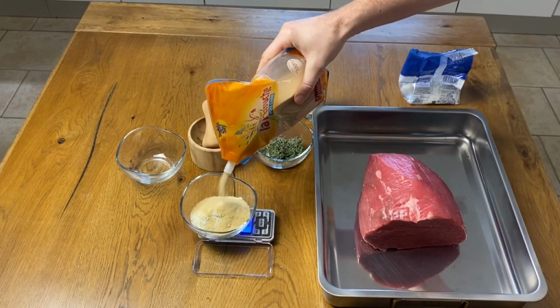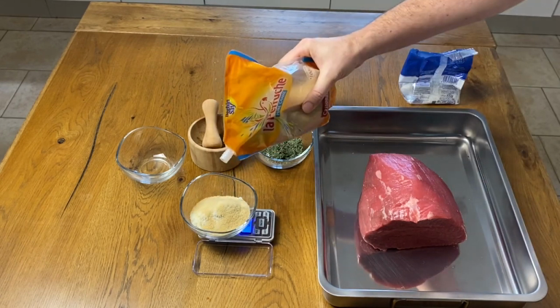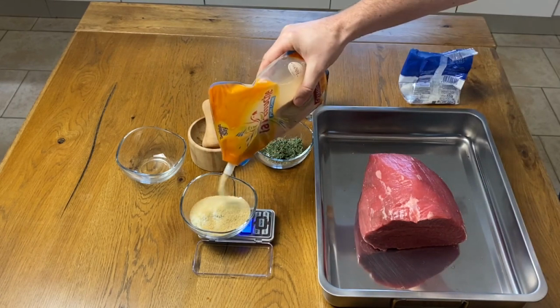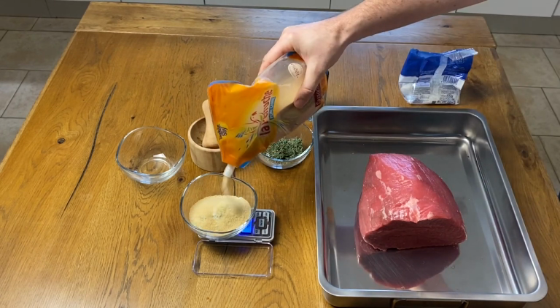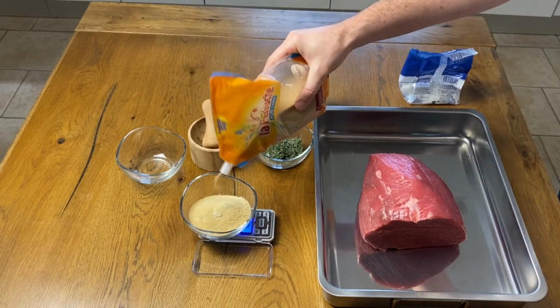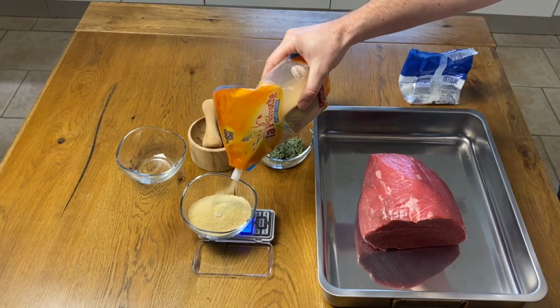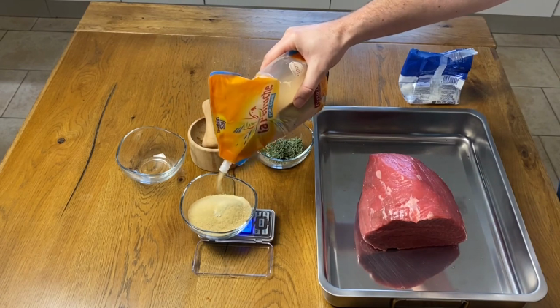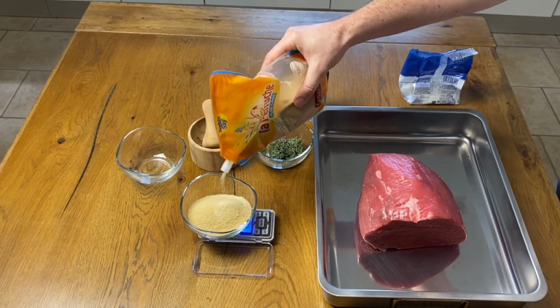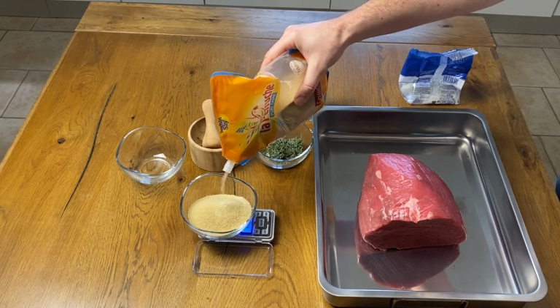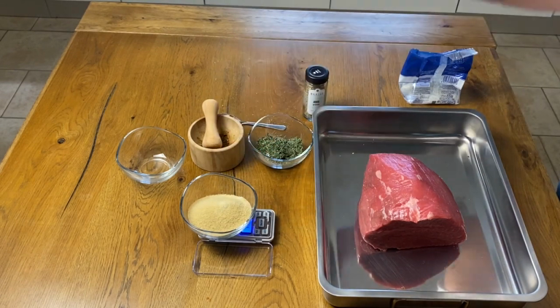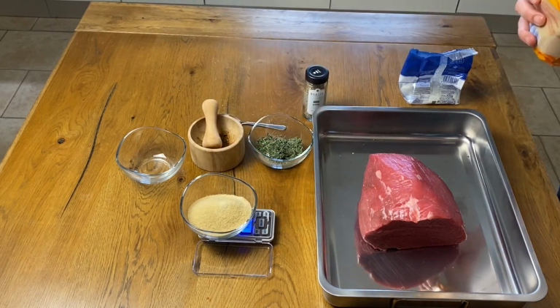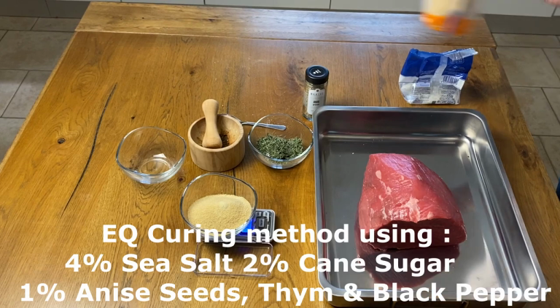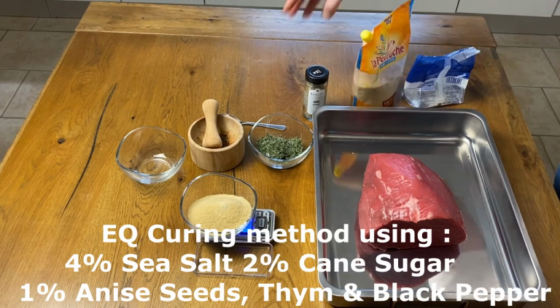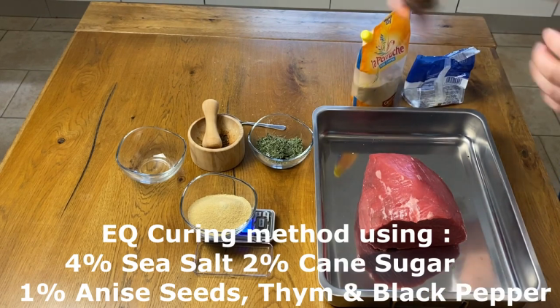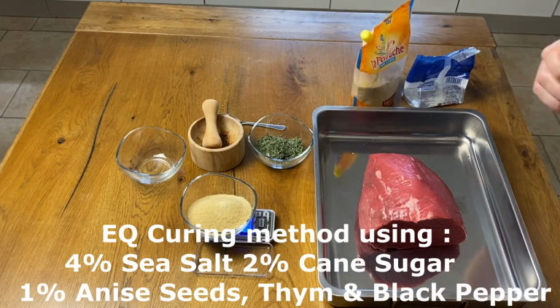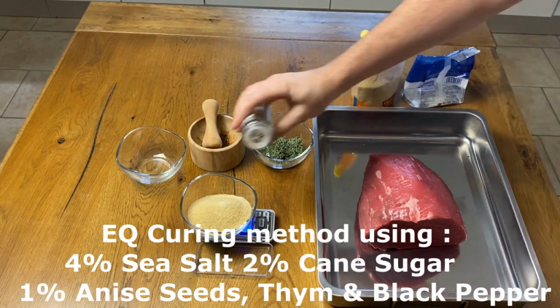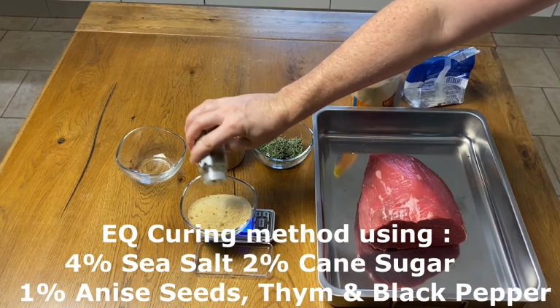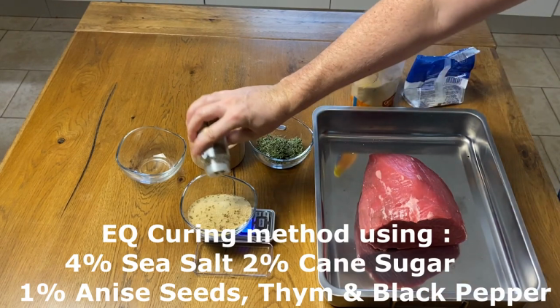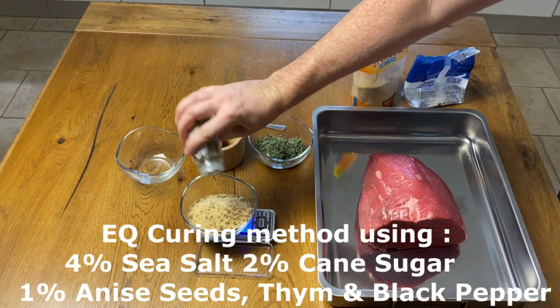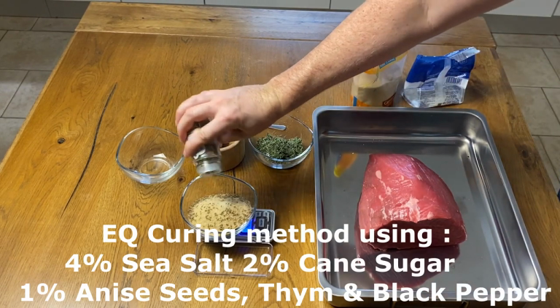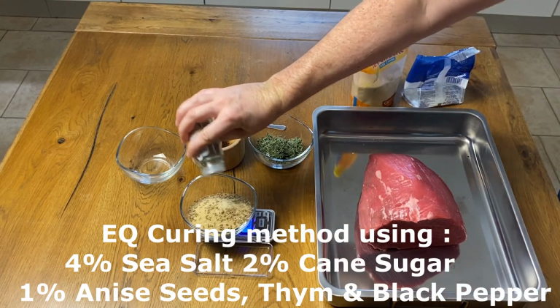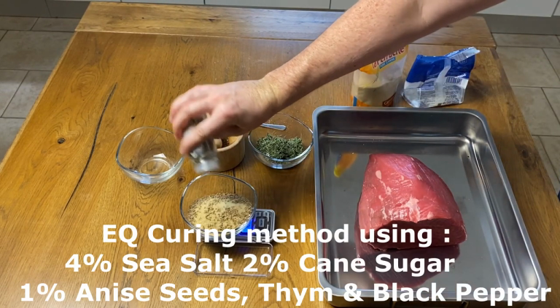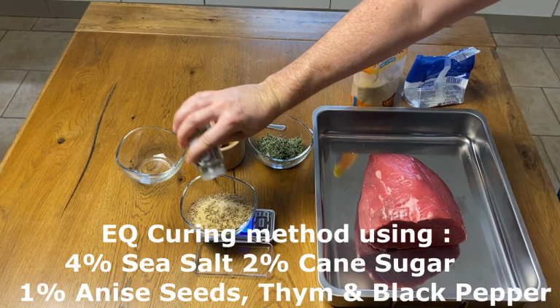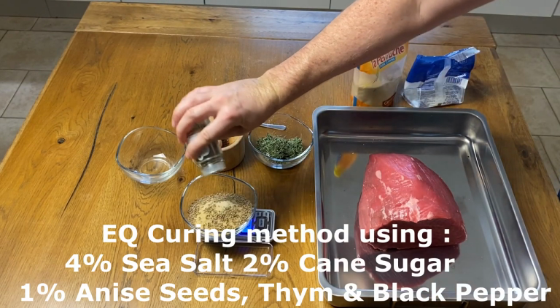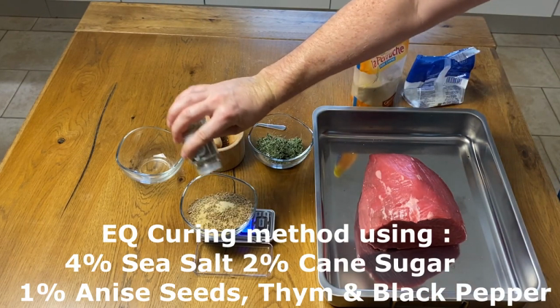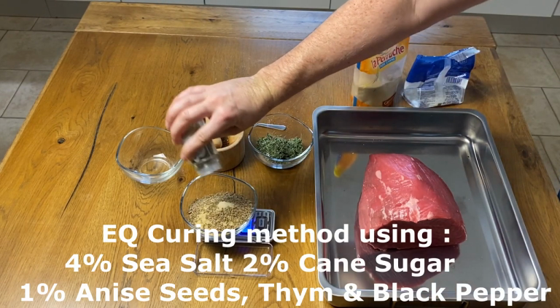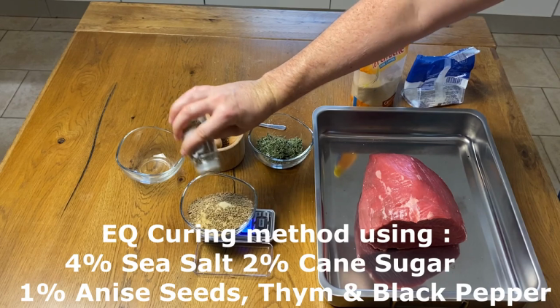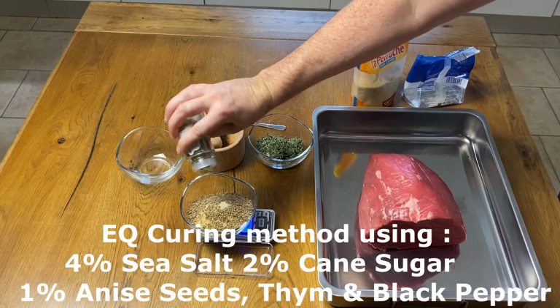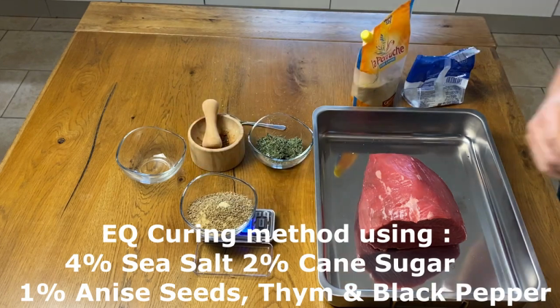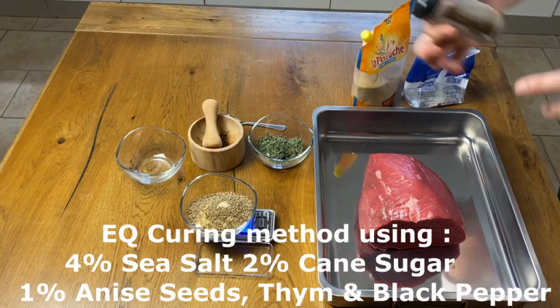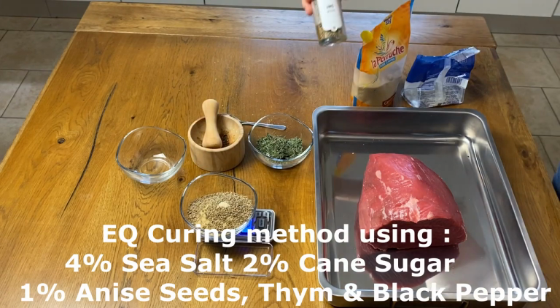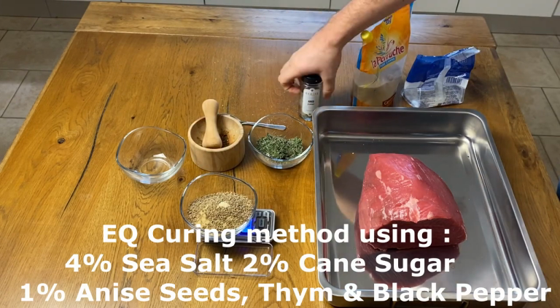The EQ curing method with 4% of sea salt, 2% of cane sugar and 1% of anise seed, thyme from the garden and black pepper.